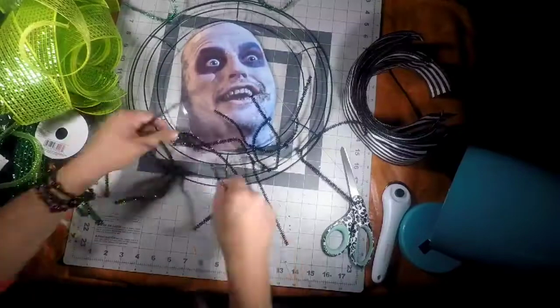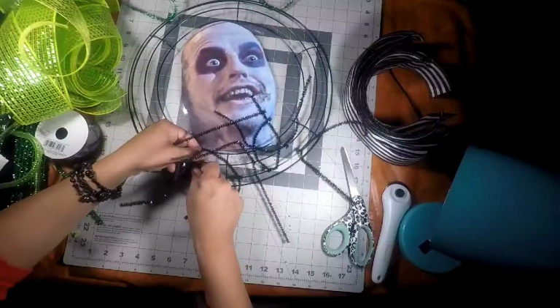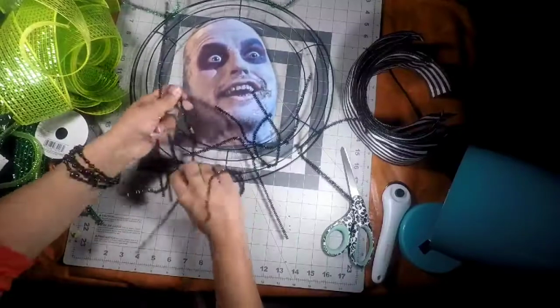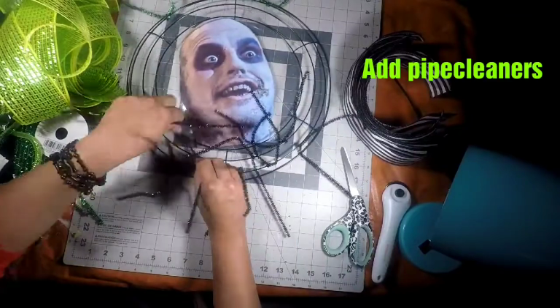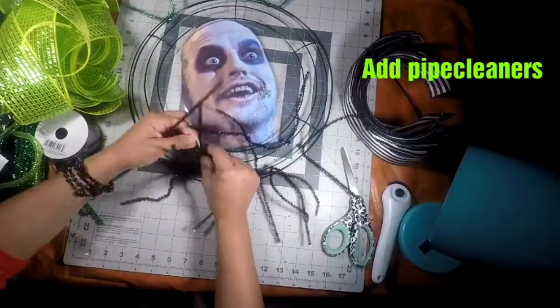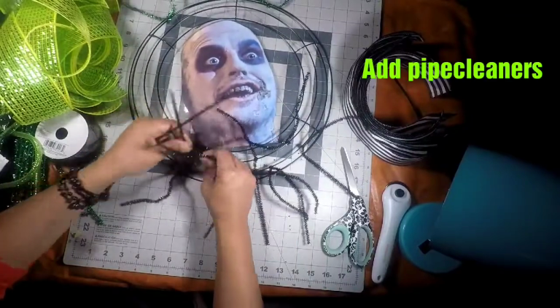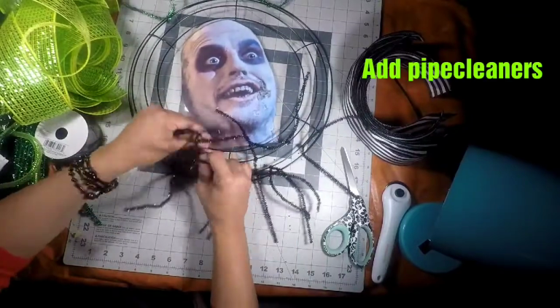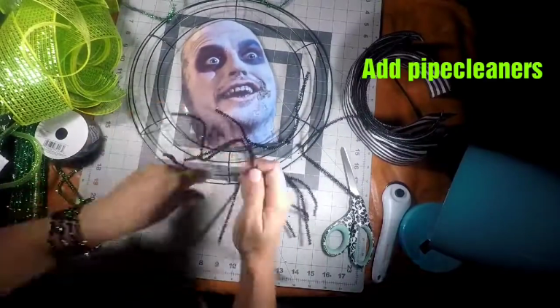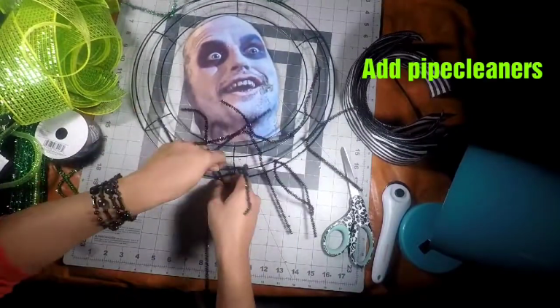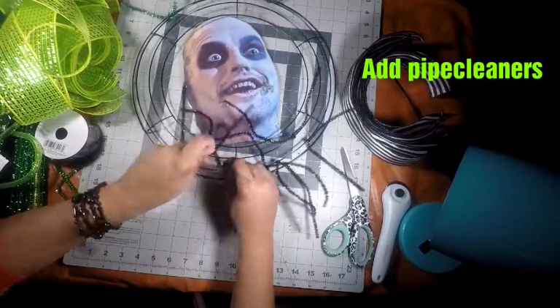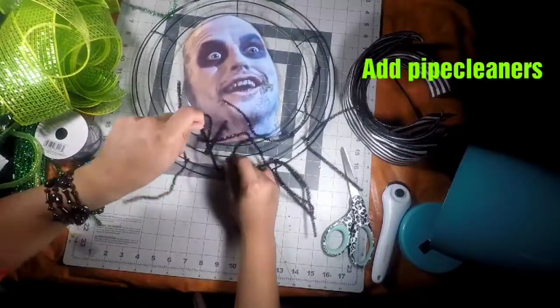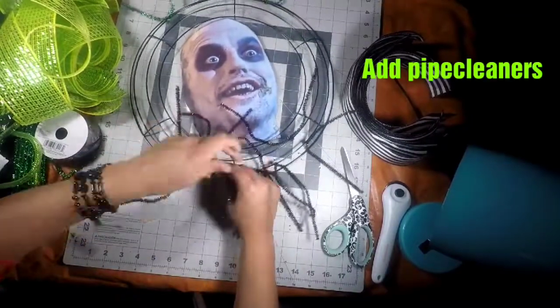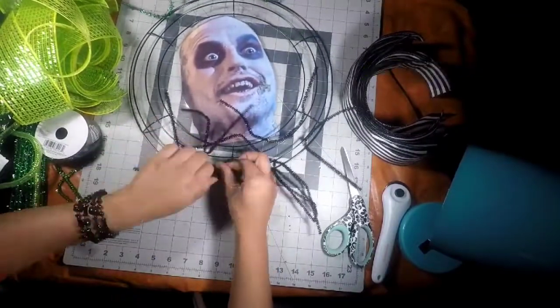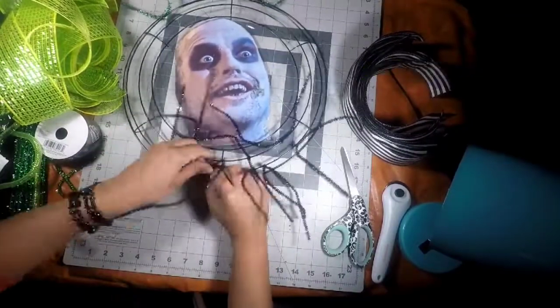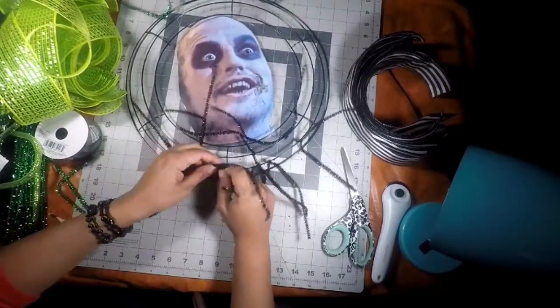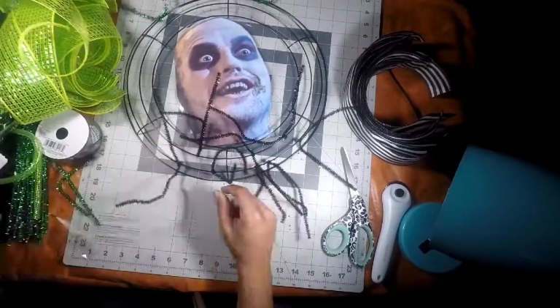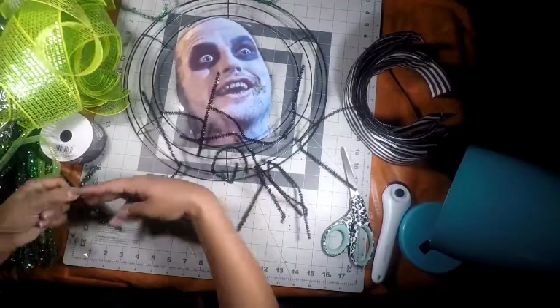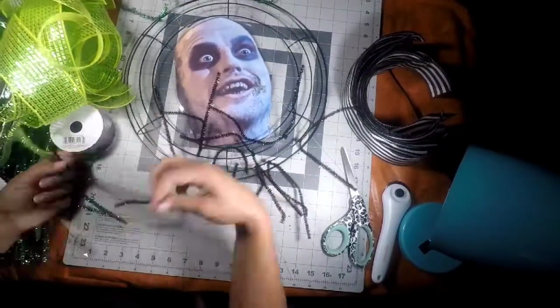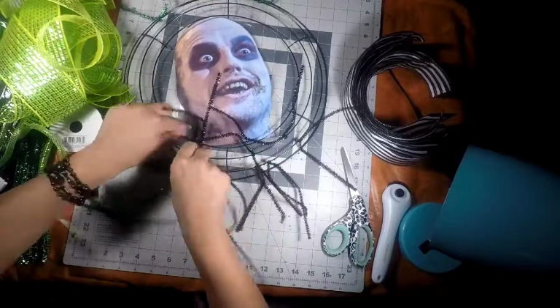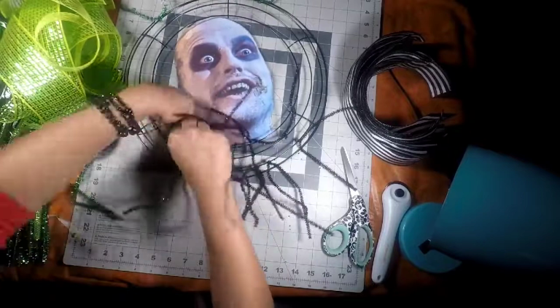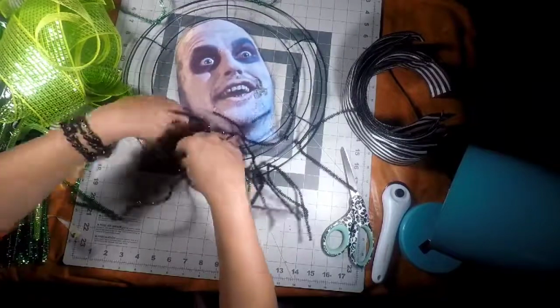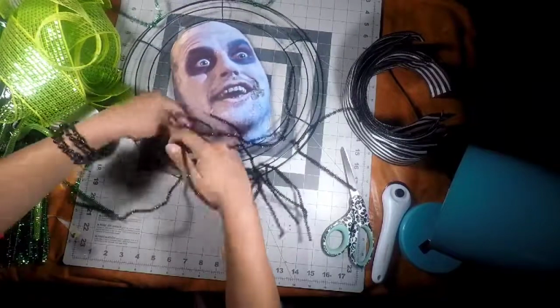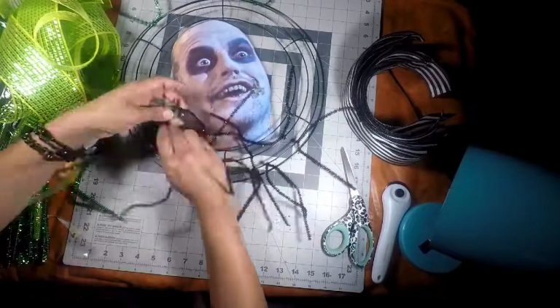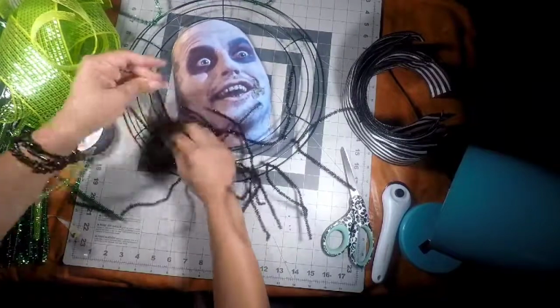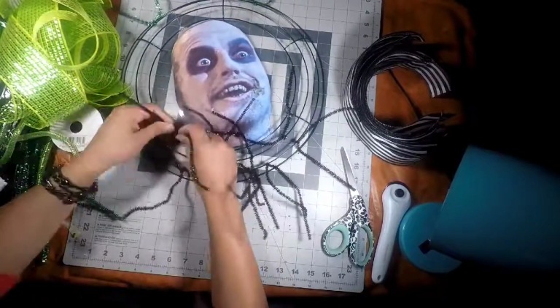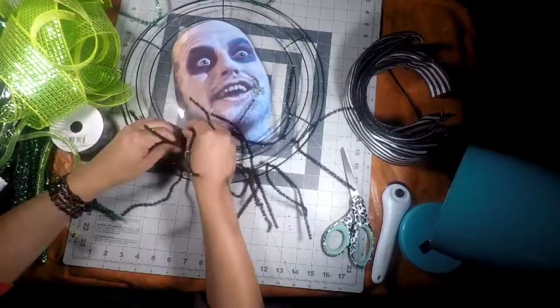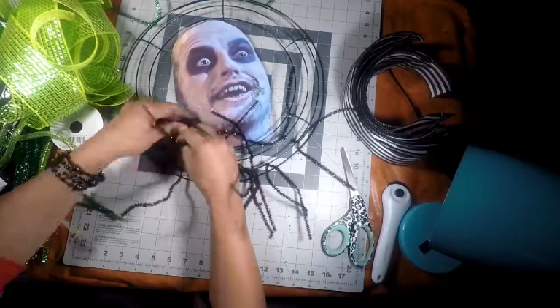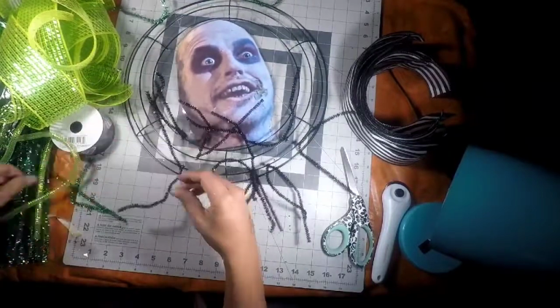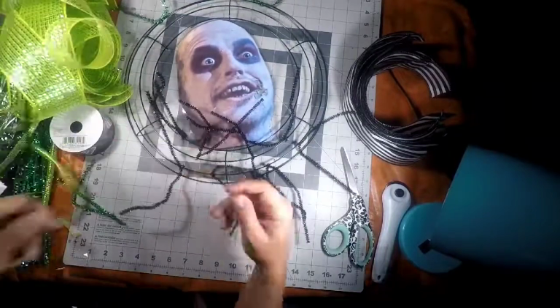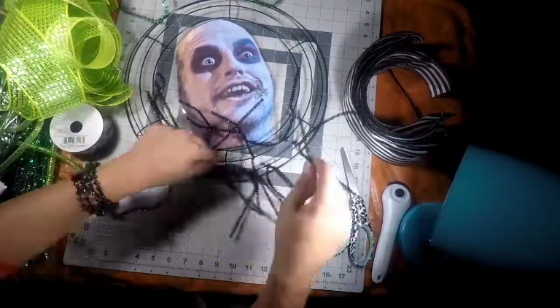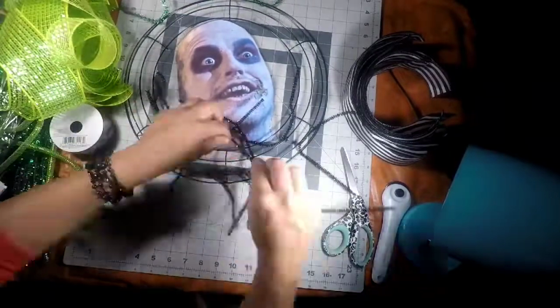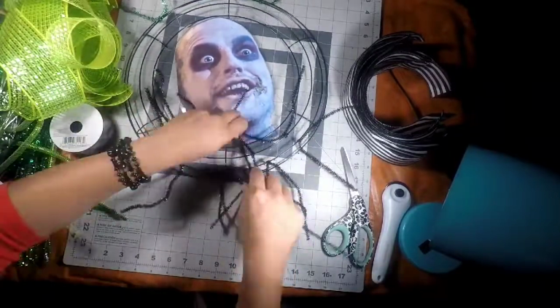Time to add our pipe cleaners to the wreath ring. I'm going to use black here at the bottom, and then for all the rest of it, we're going to use the green pipe cleaners.